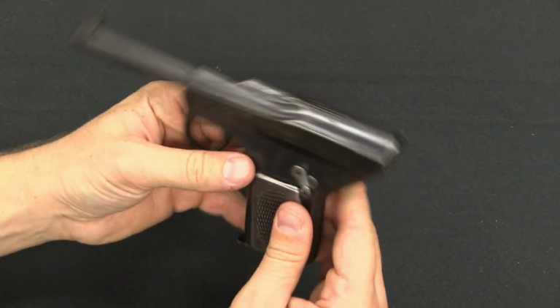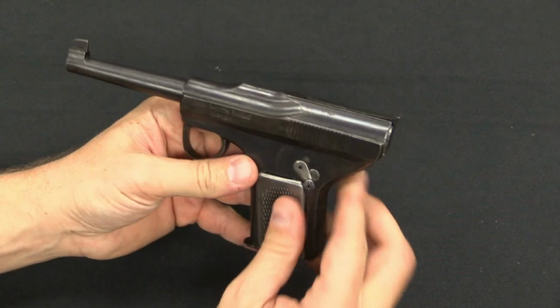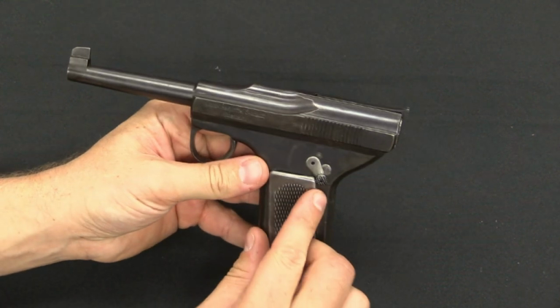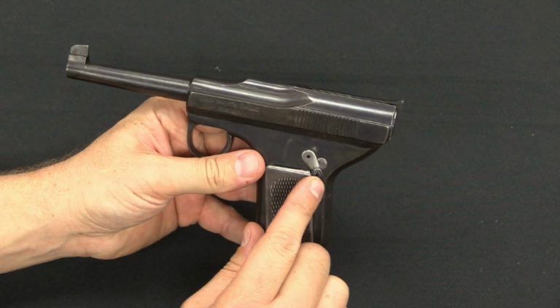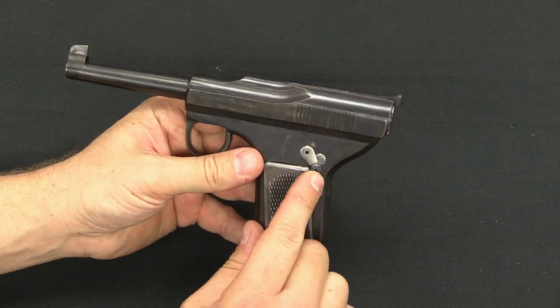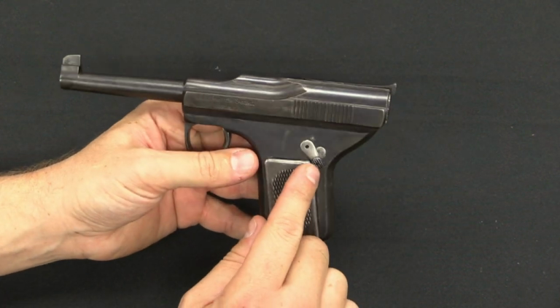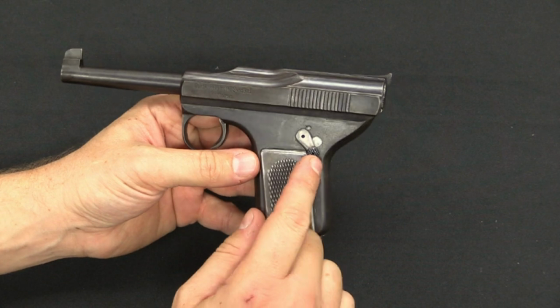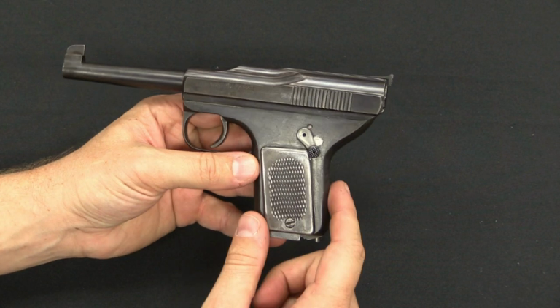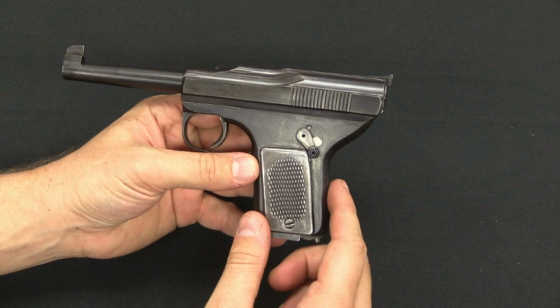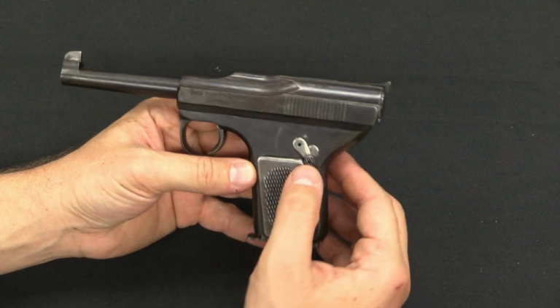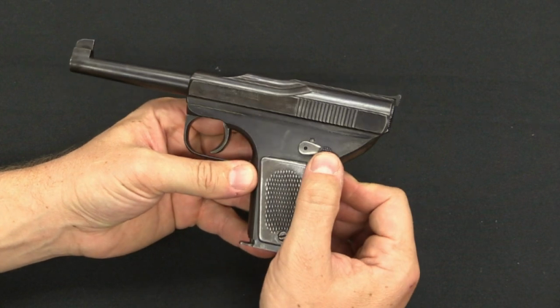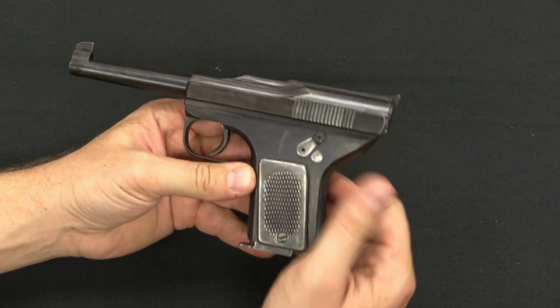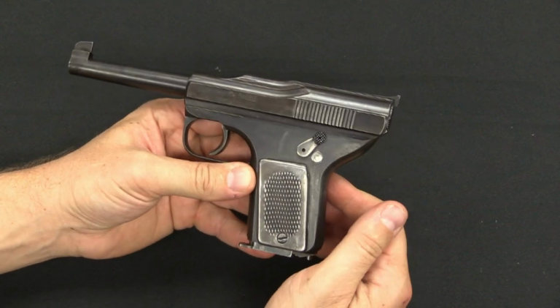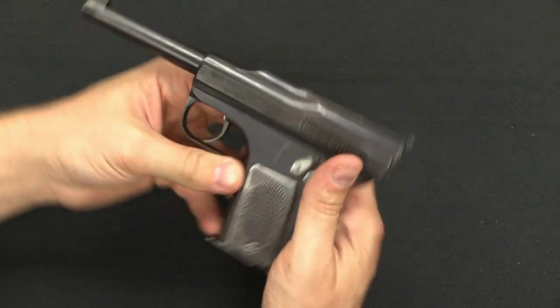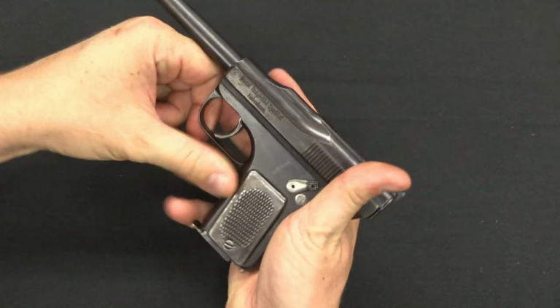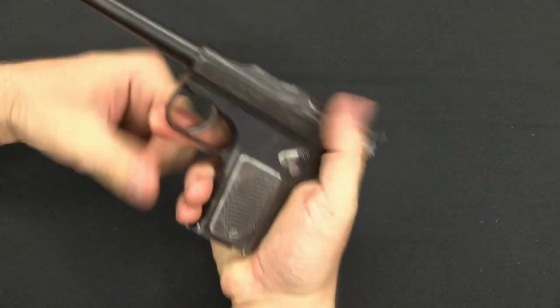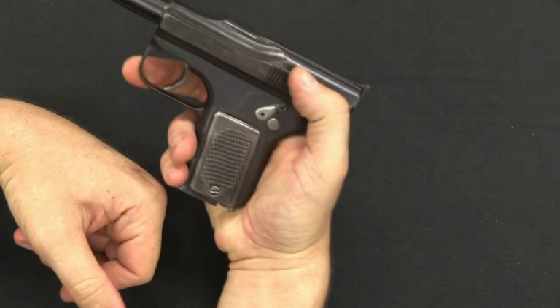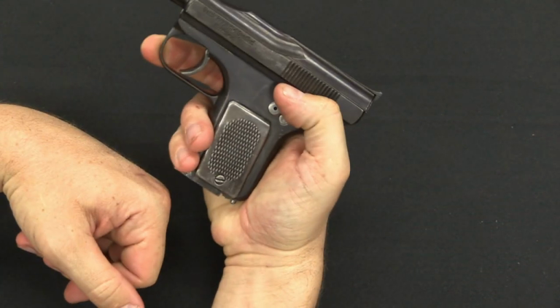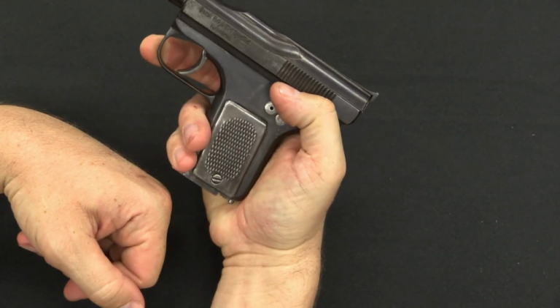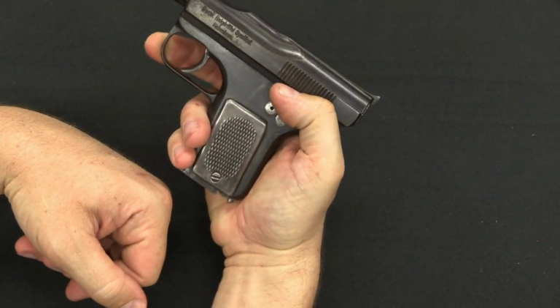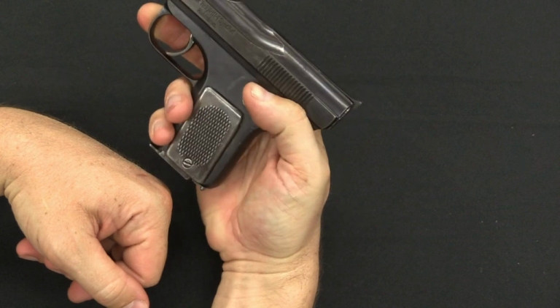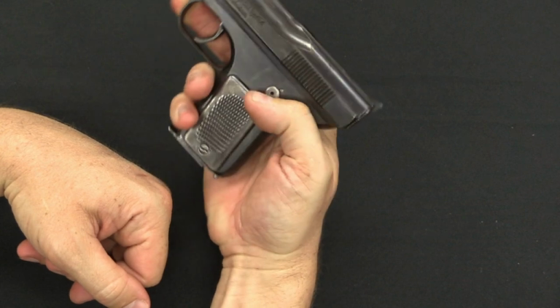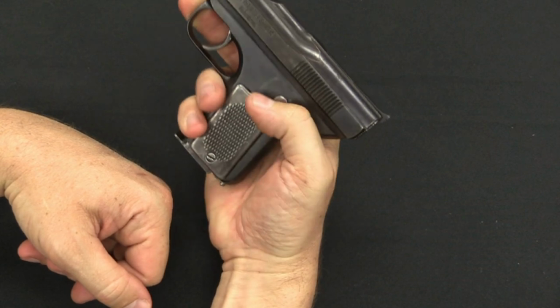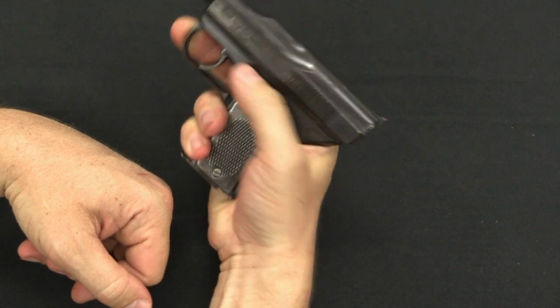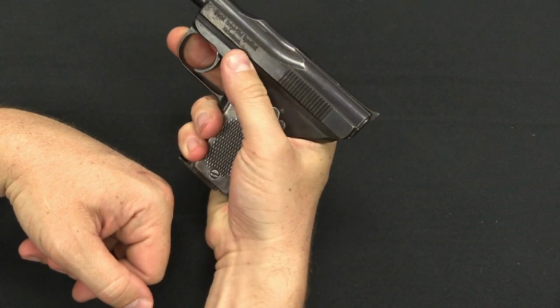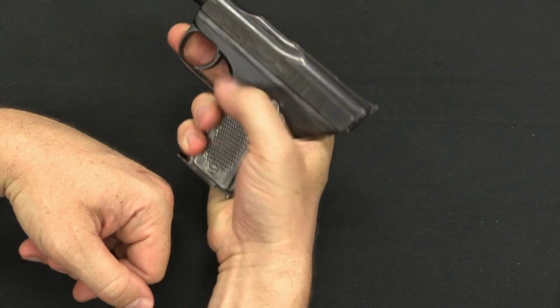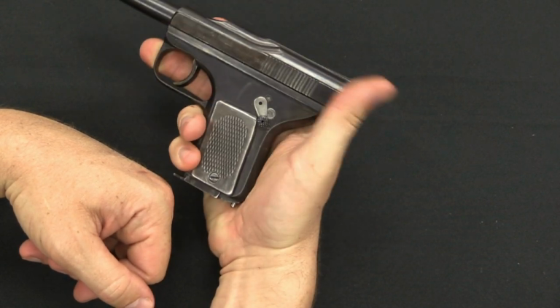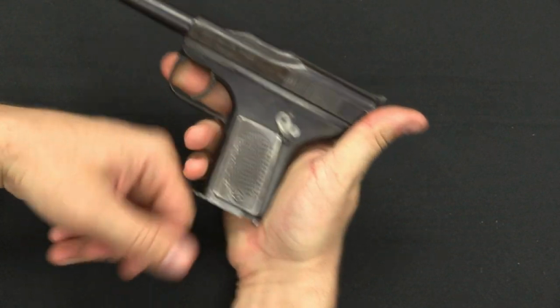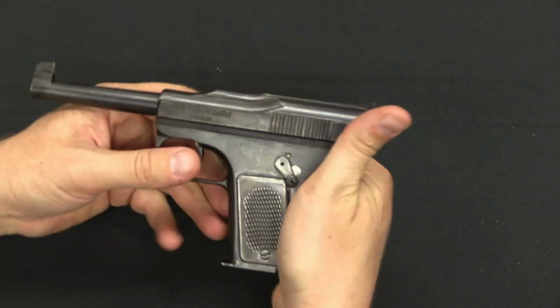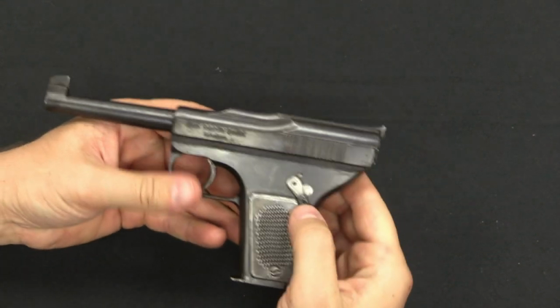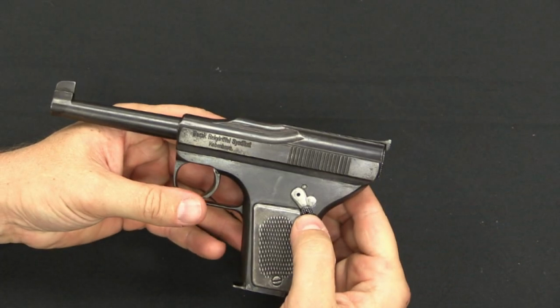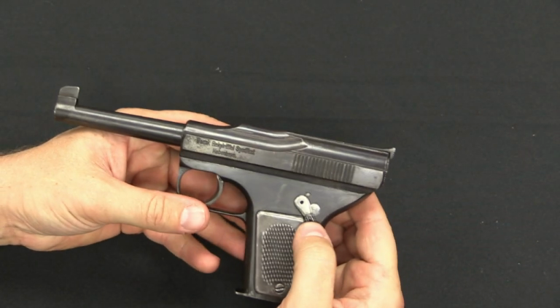For manual controls, we have a safety over on this side. This position is fire, that is safe. It is correct in that it's easy to disengage from a firing grip — push it down and you're ready to fire.